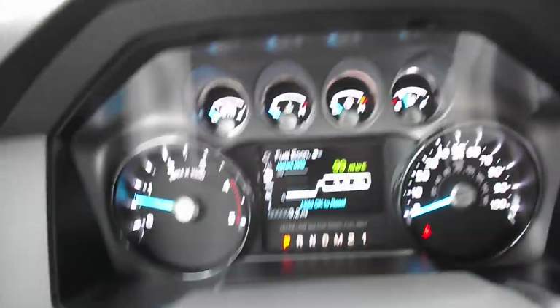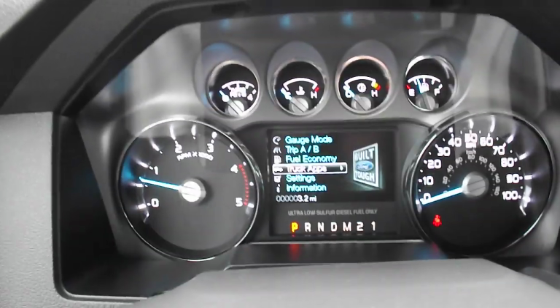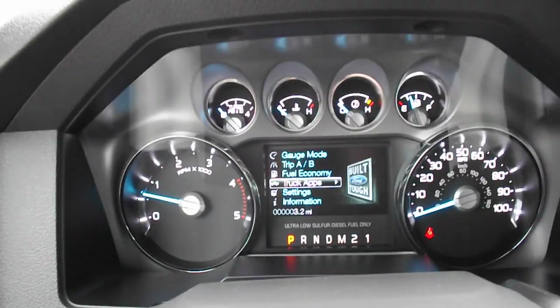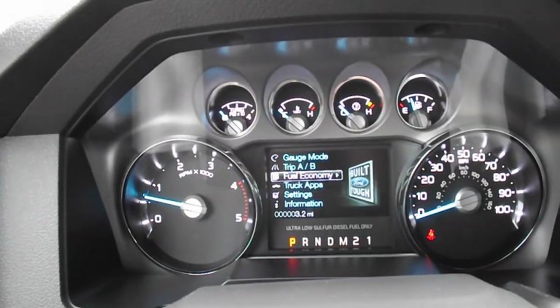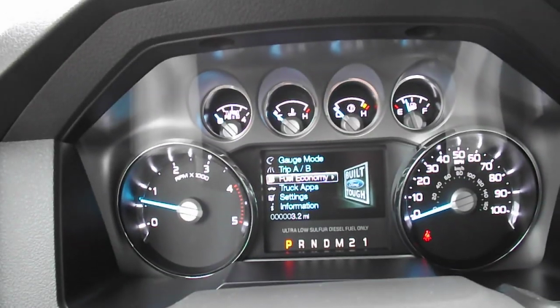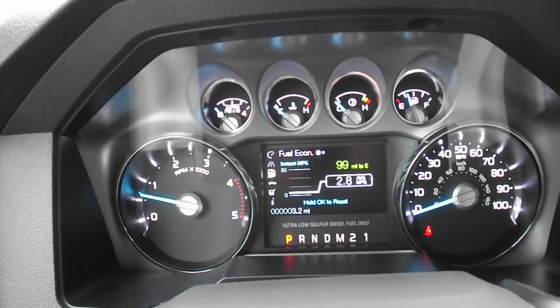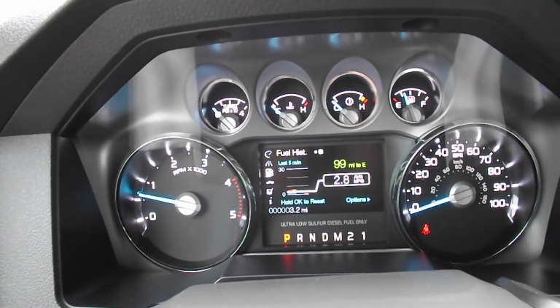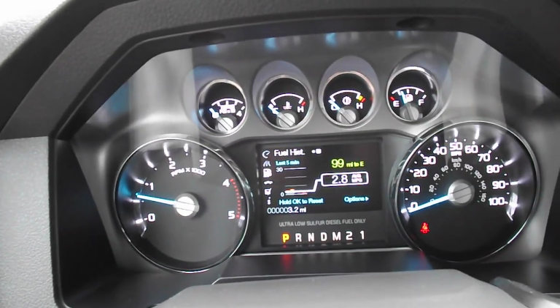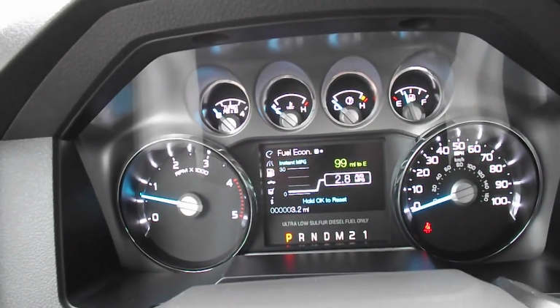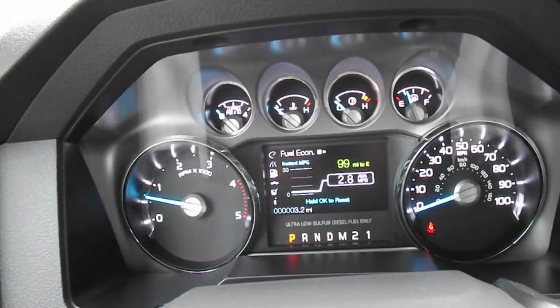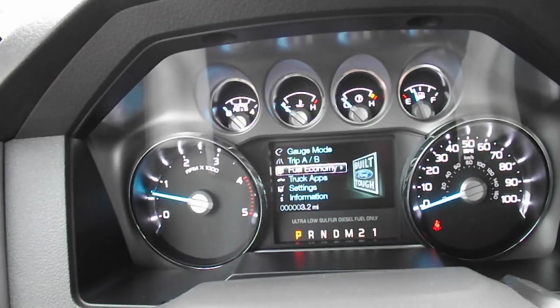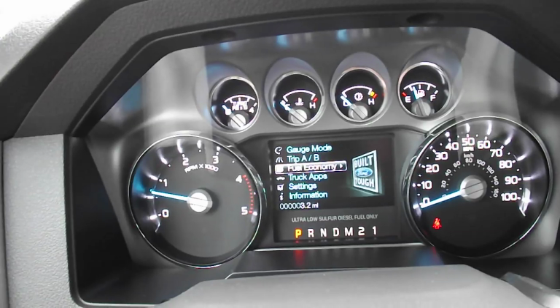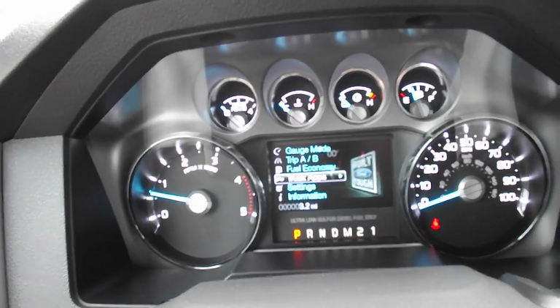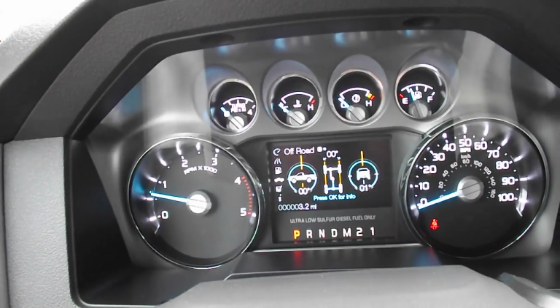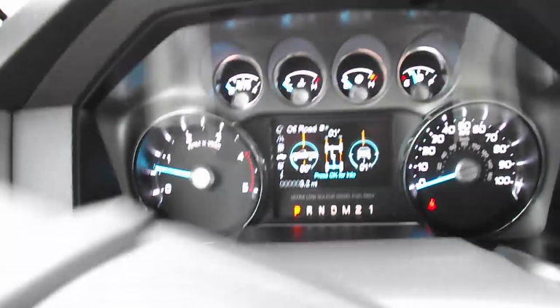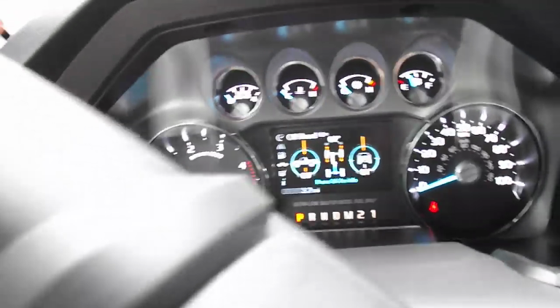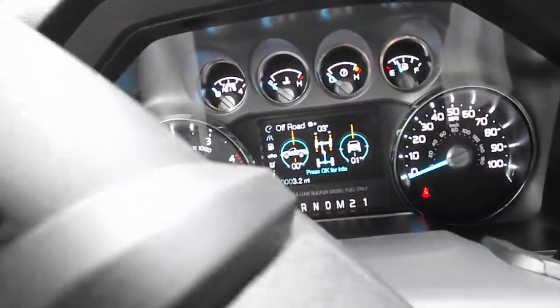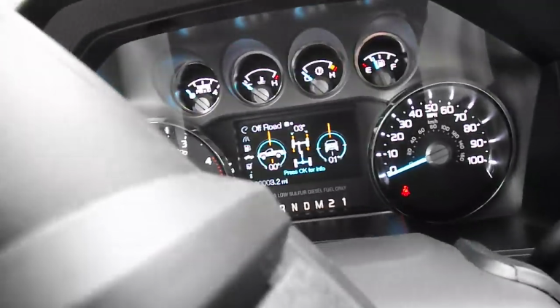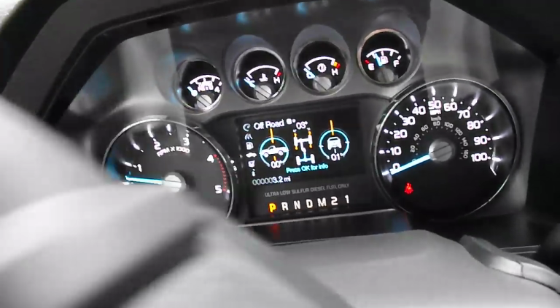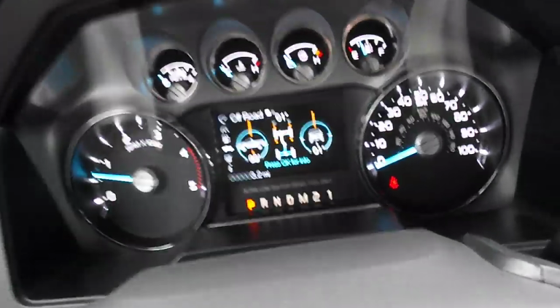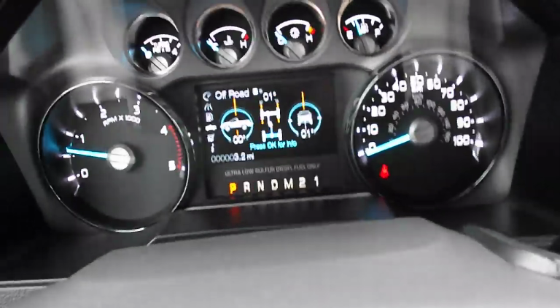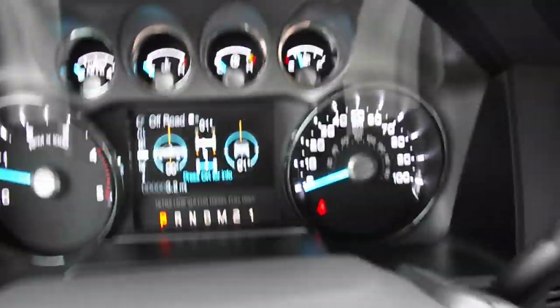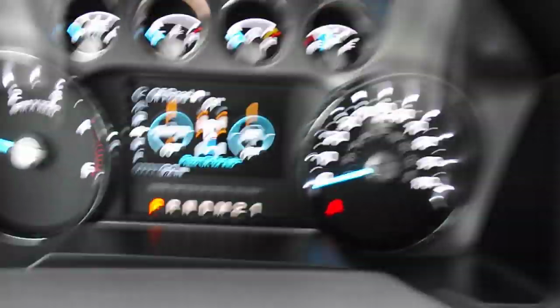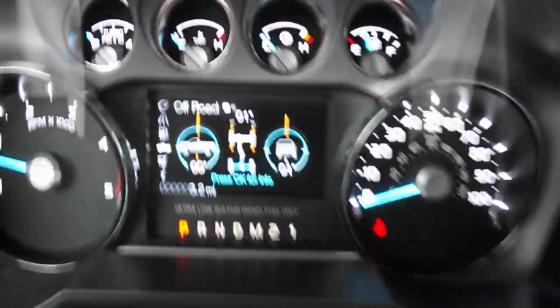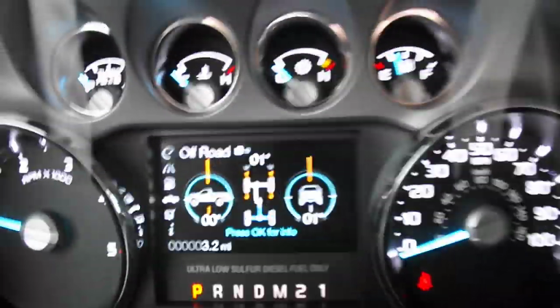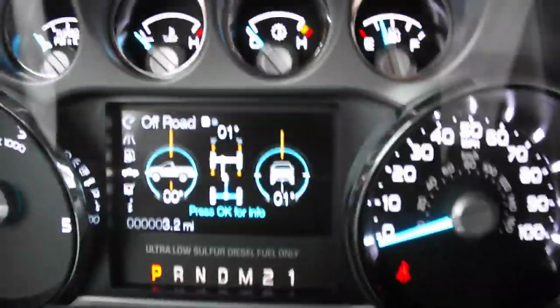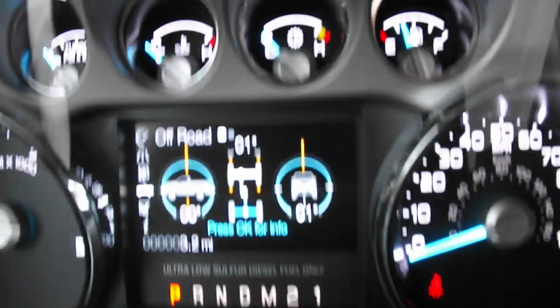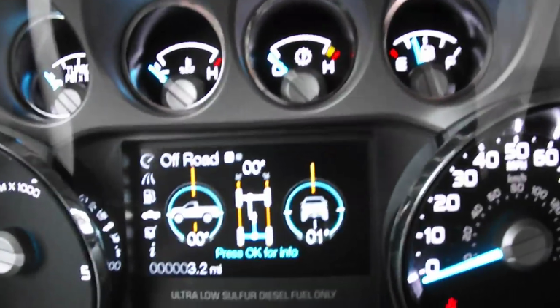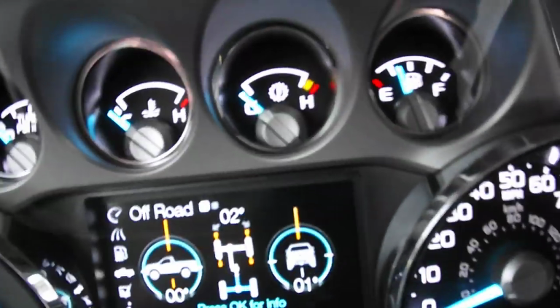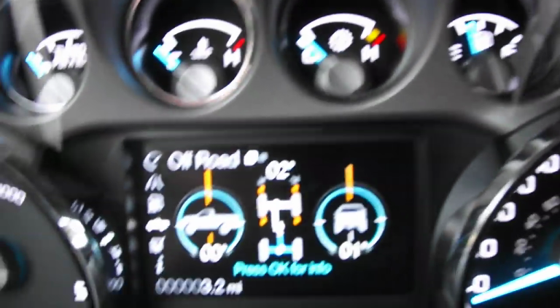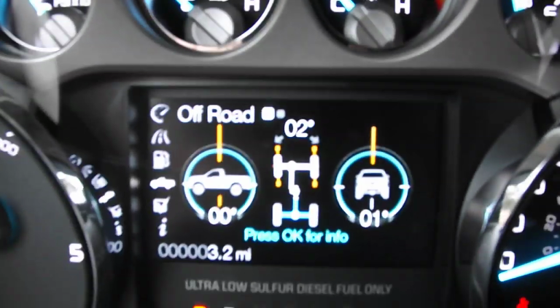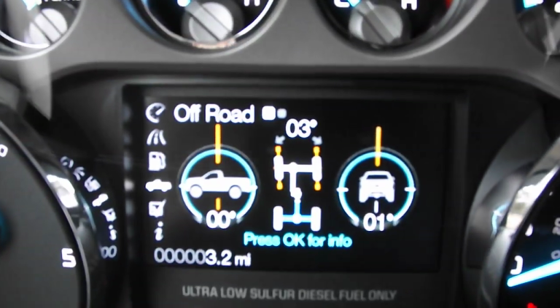I know people that have them and they're very pleased with them. Truck apps — turn your wheel so many degrees and you'll see it turn in here; it's pretty neat. It's great for off-roading.